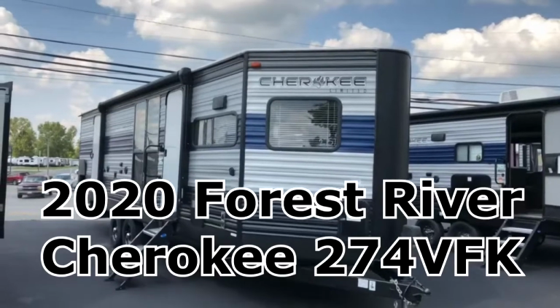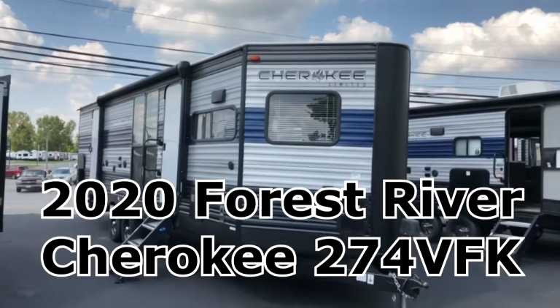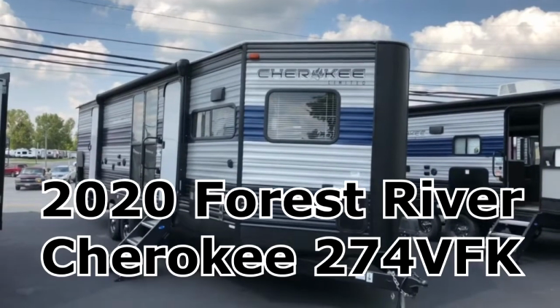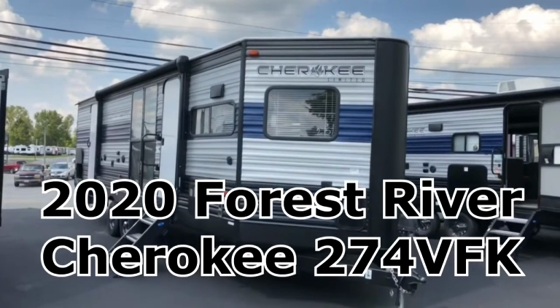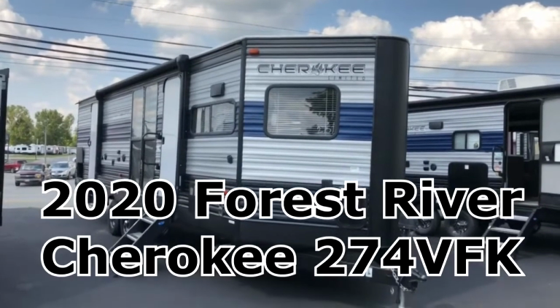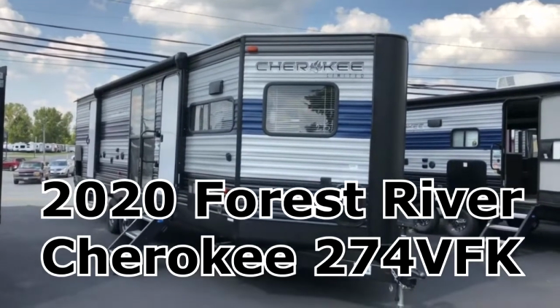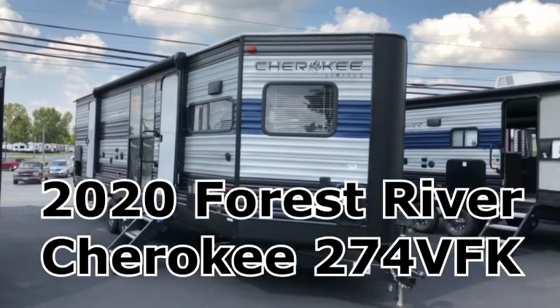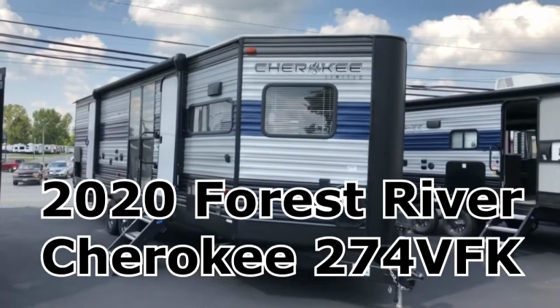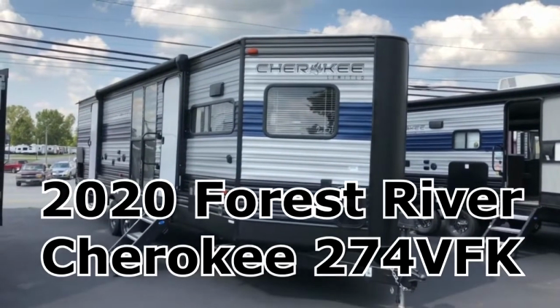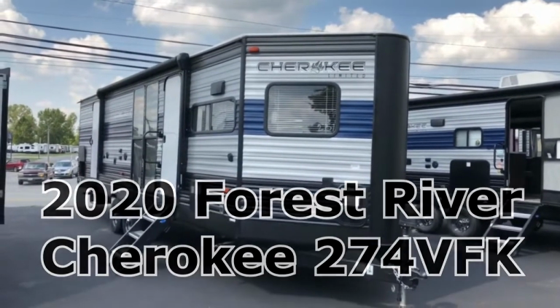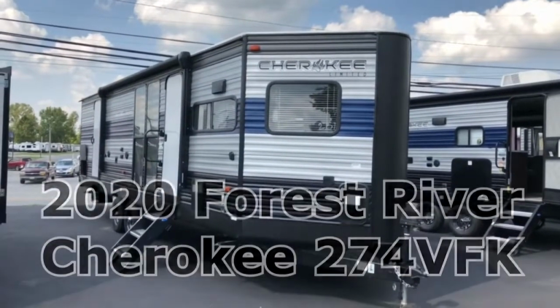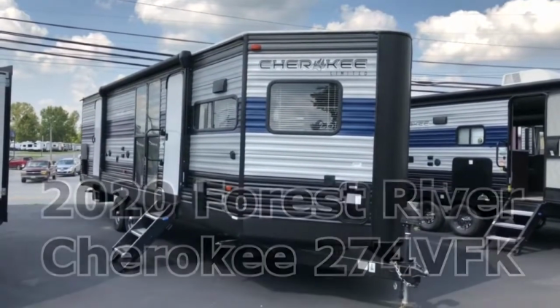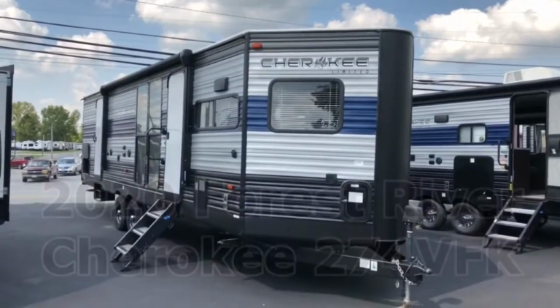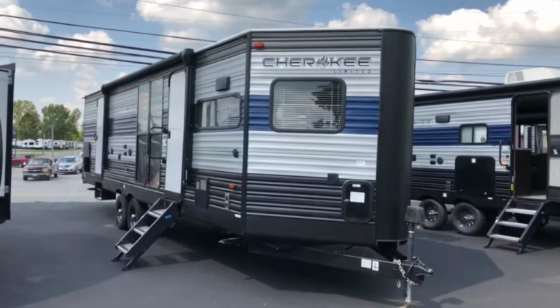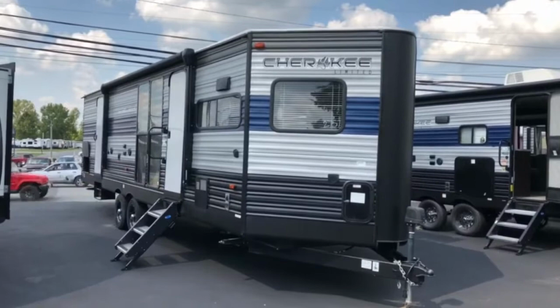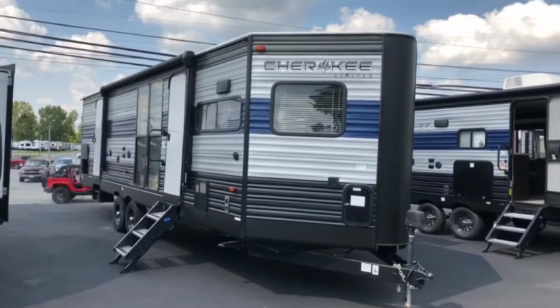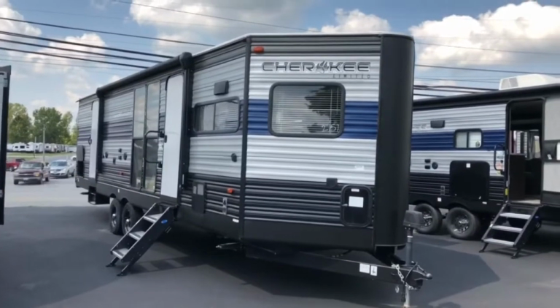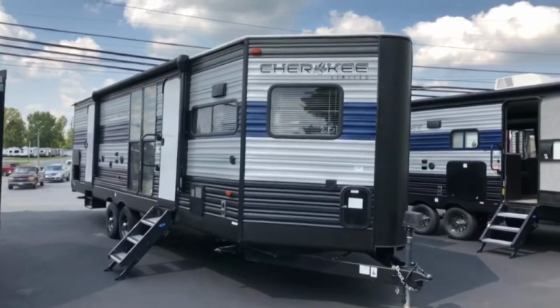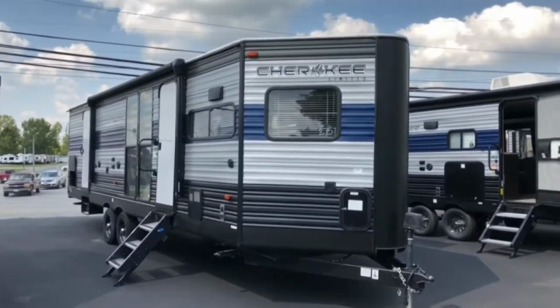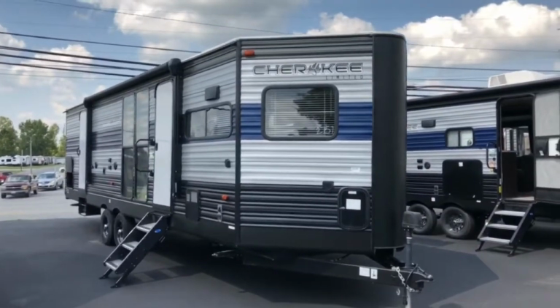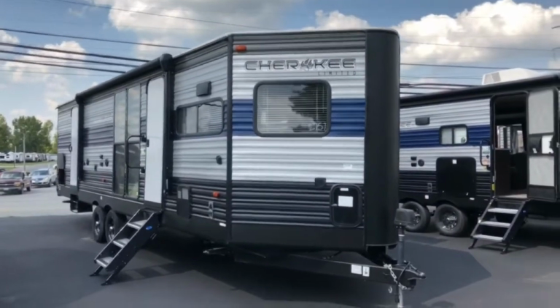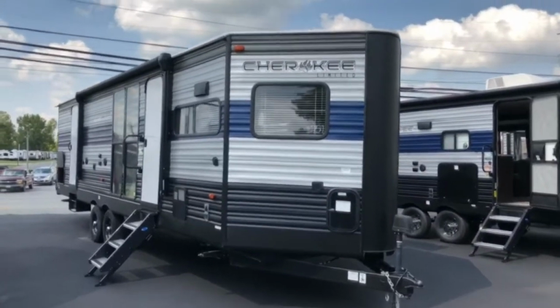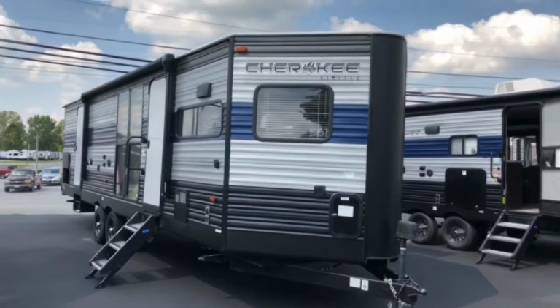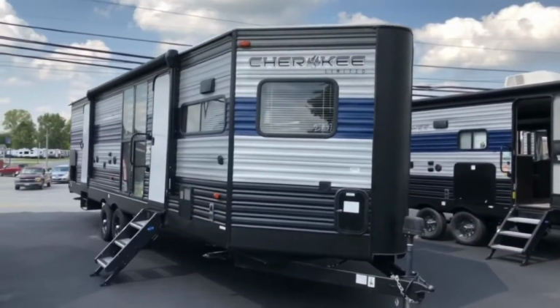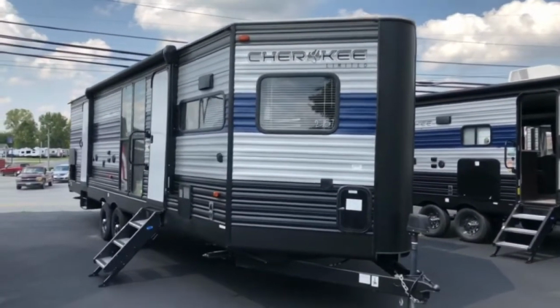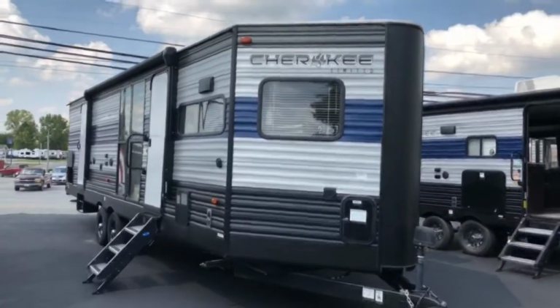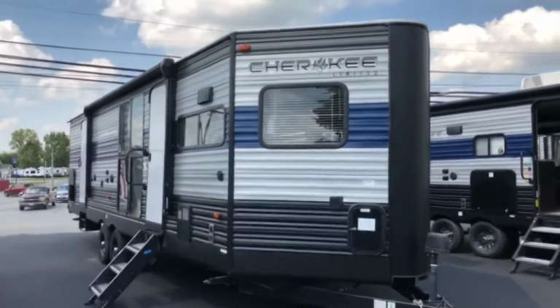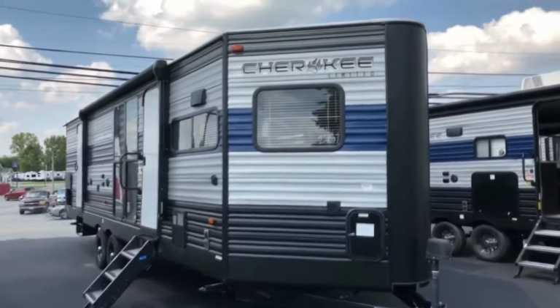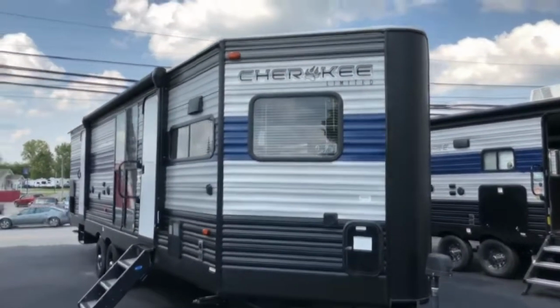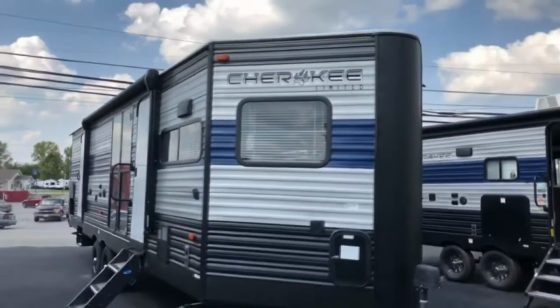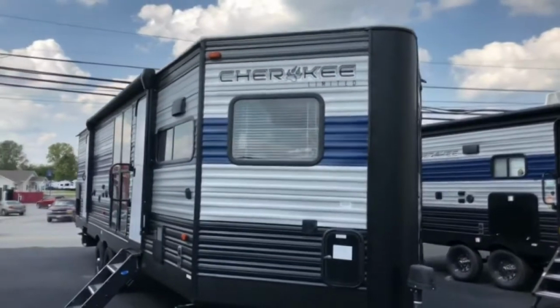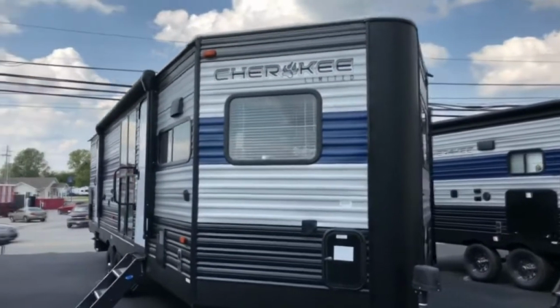Hey guys, it's Vicki with Tri-State RV in Anna, Illinois, and today I want to give you a look at this 2020 Forest River Cherokee 274 VFK.